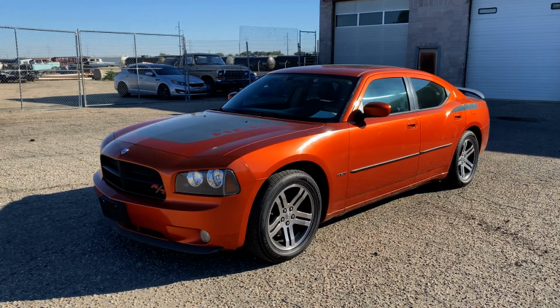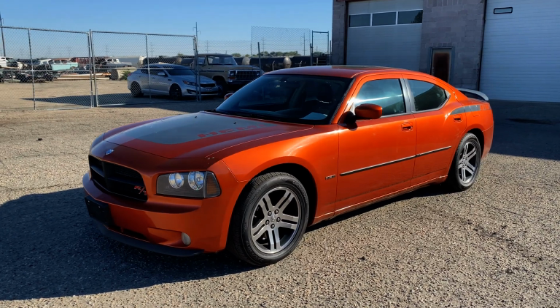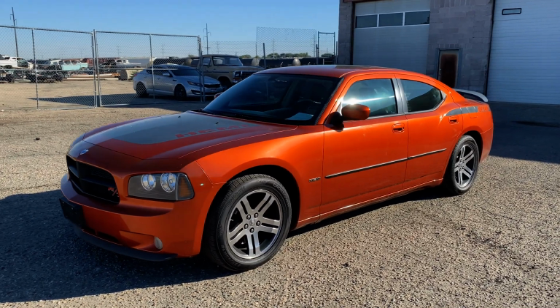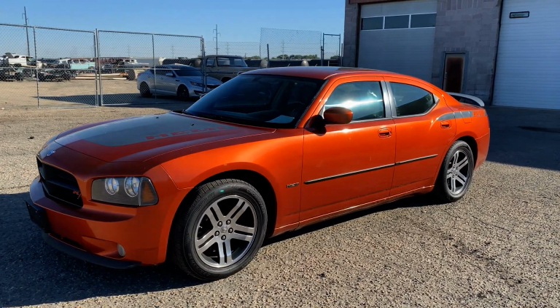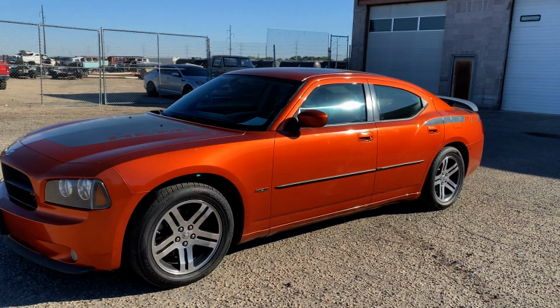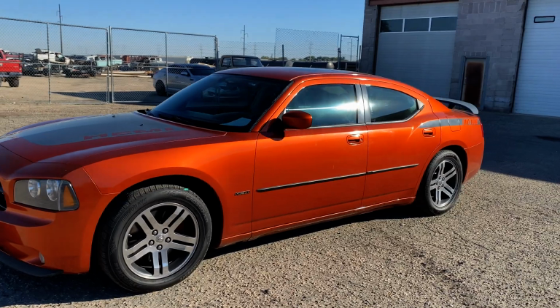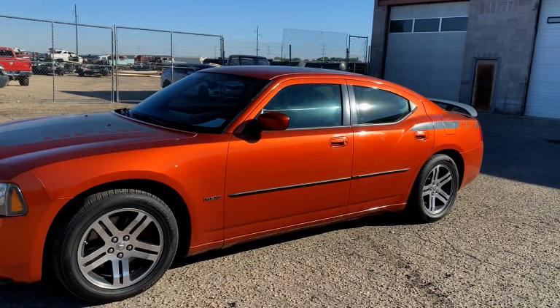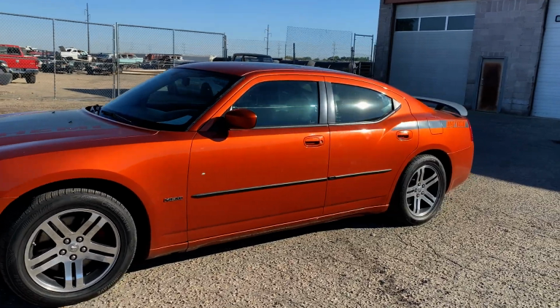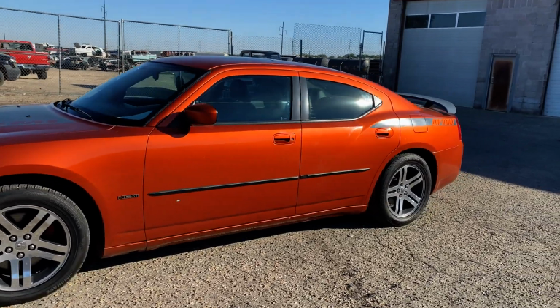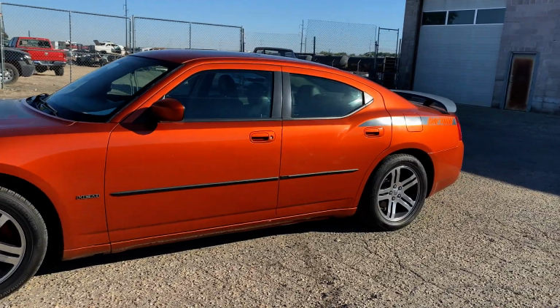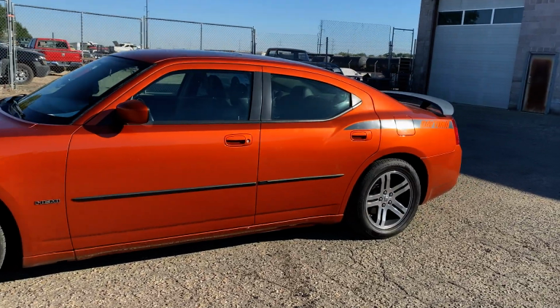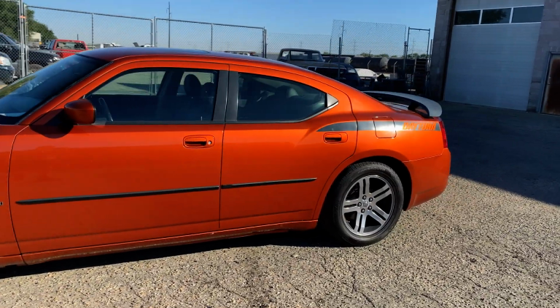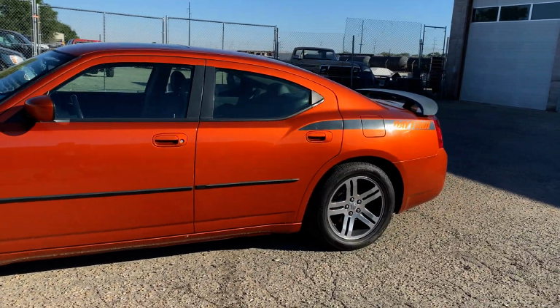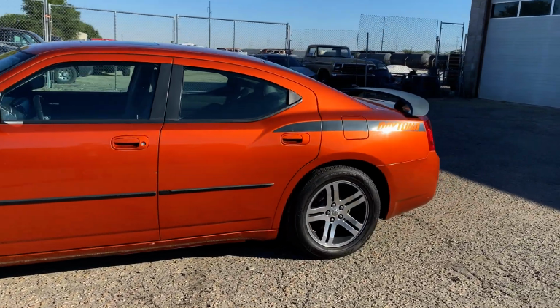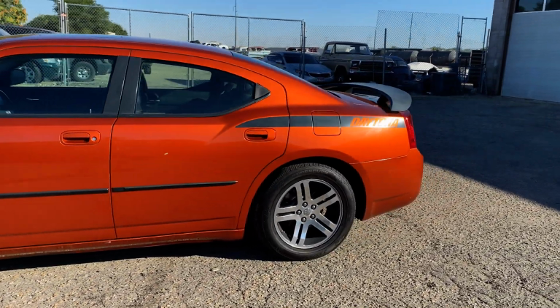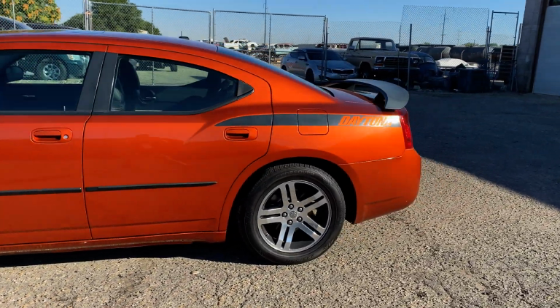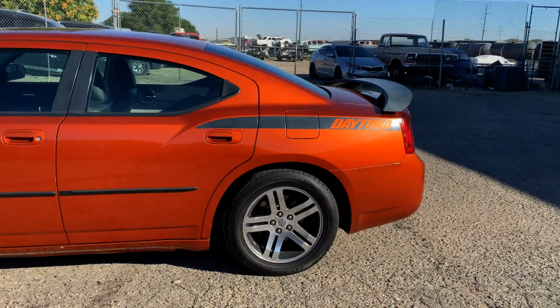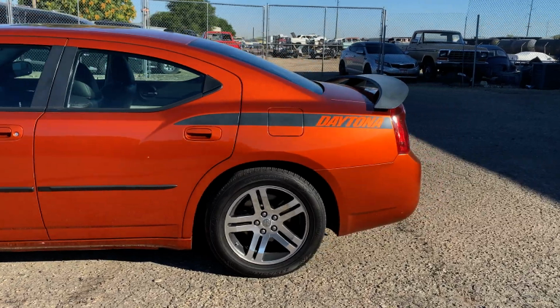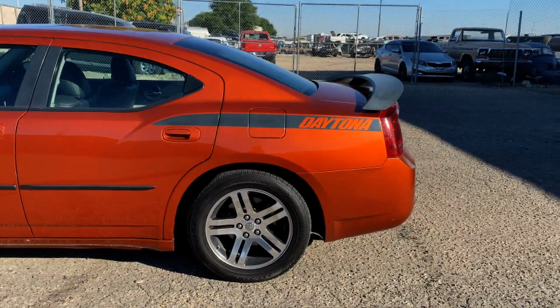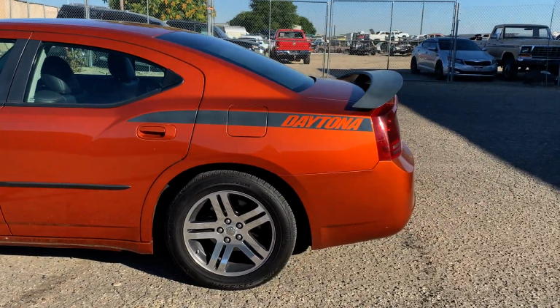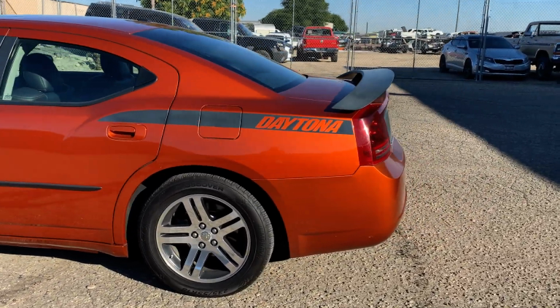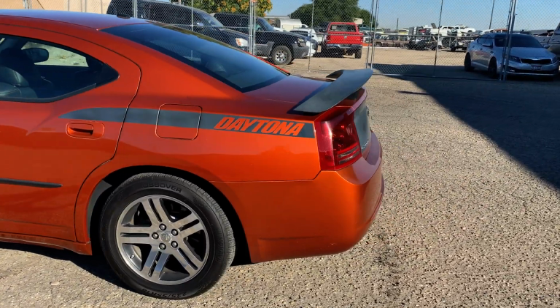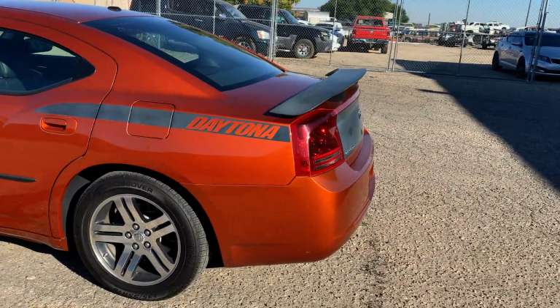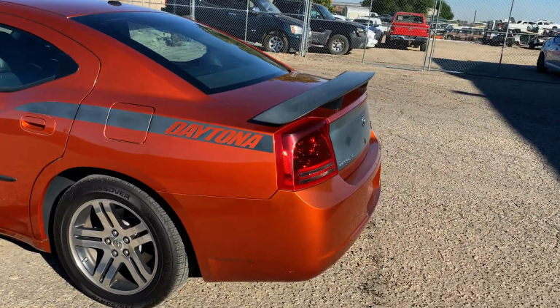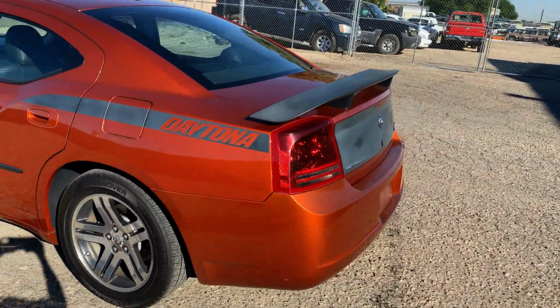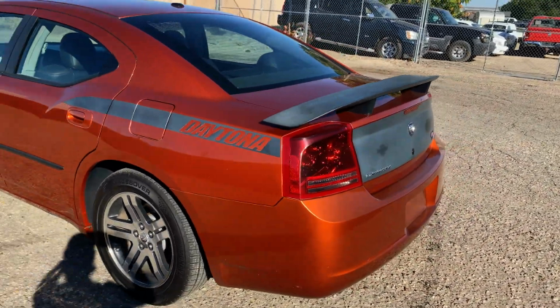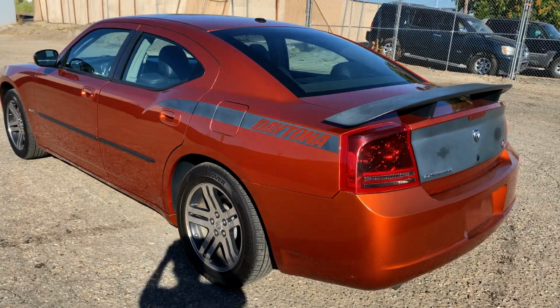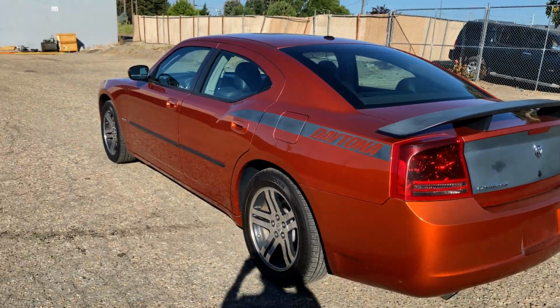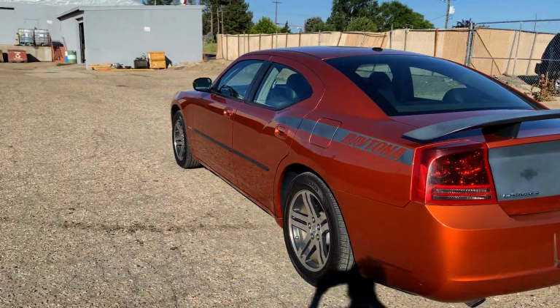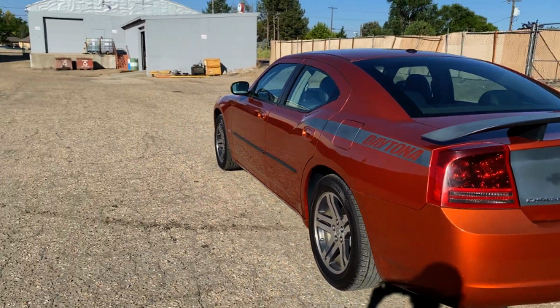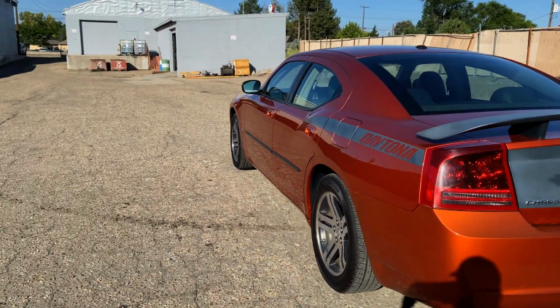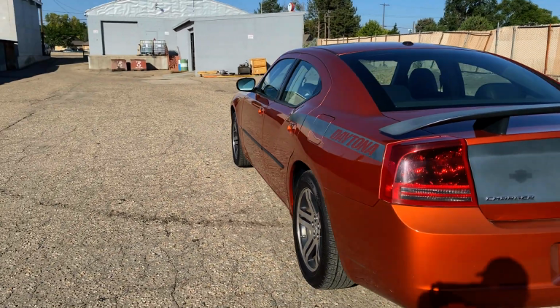Hey everyone, welcome back to the channel. Here's a full review of this 2006 Dodge Charger R/T Daytona special edition — it's number 2253 of 4,000 Go Mango Daytonas.